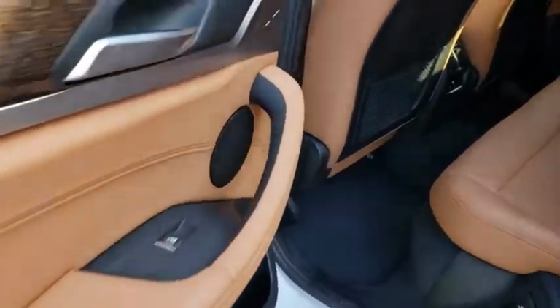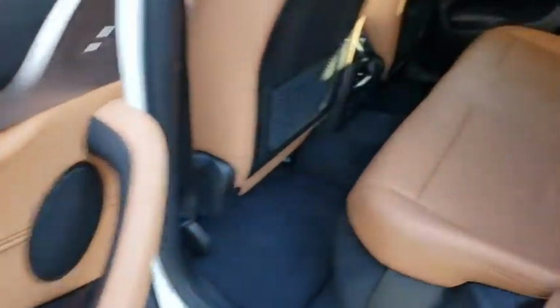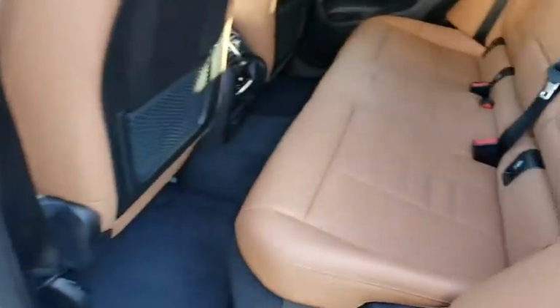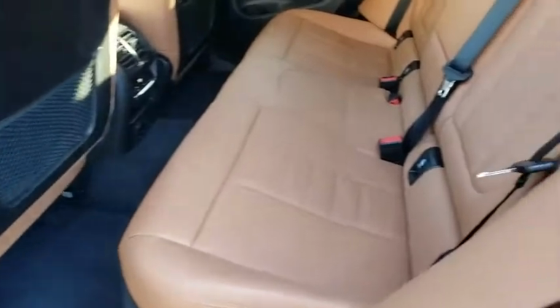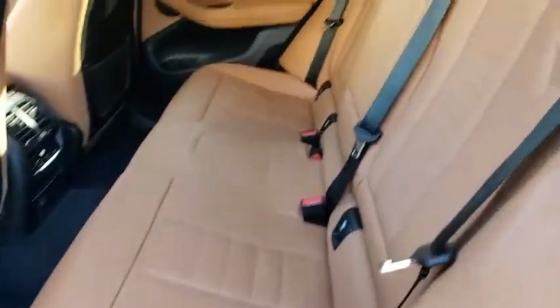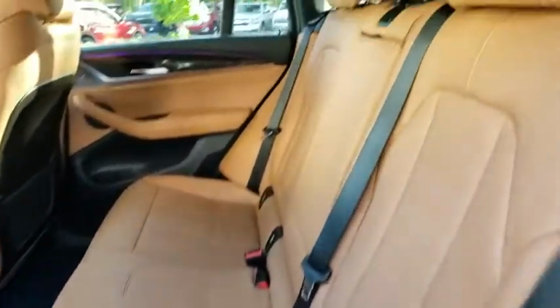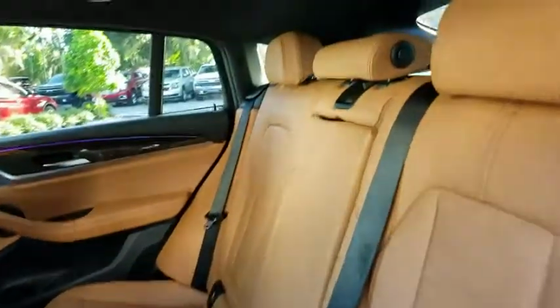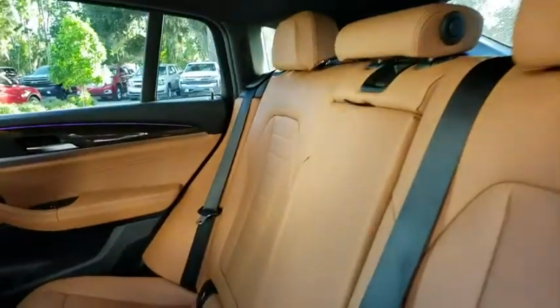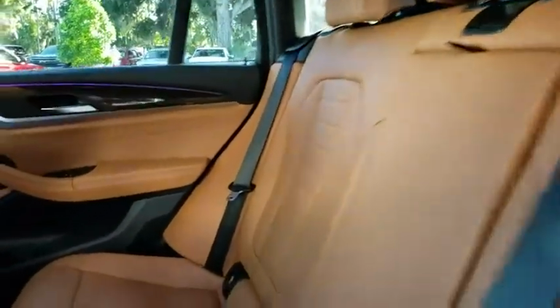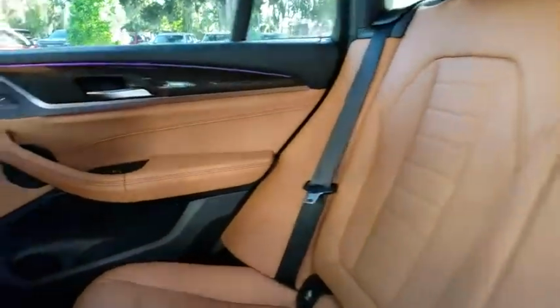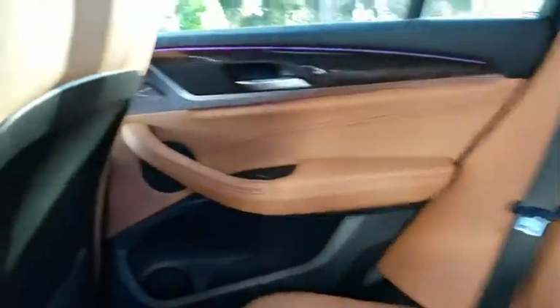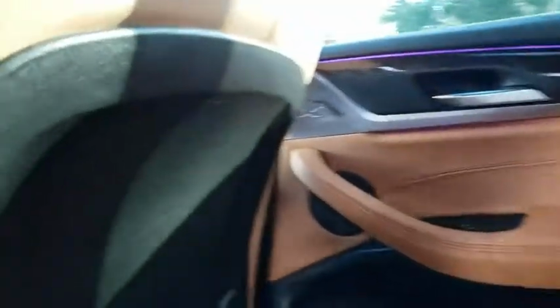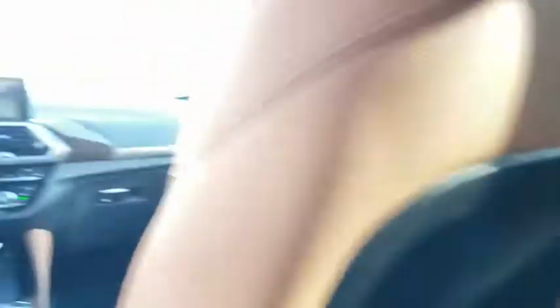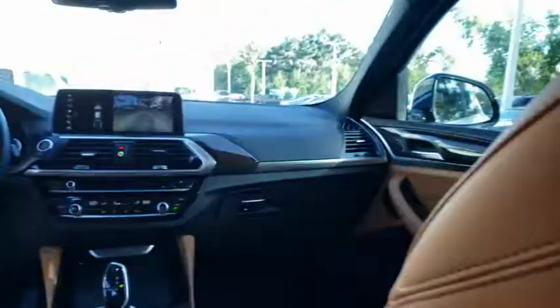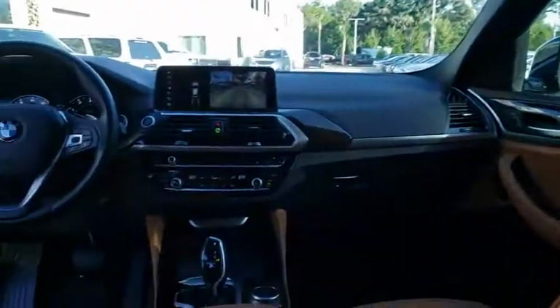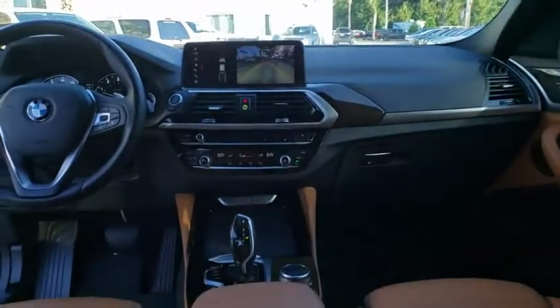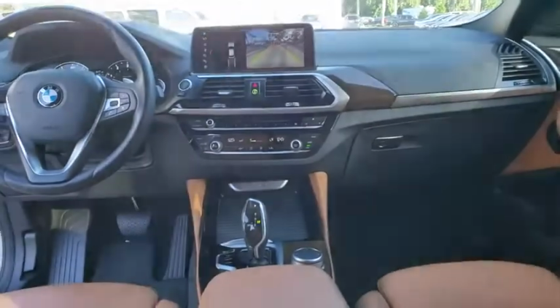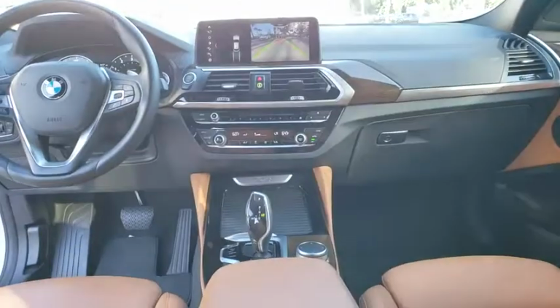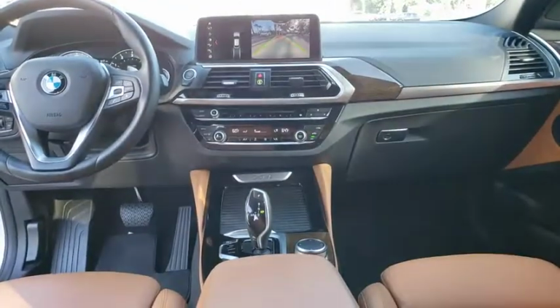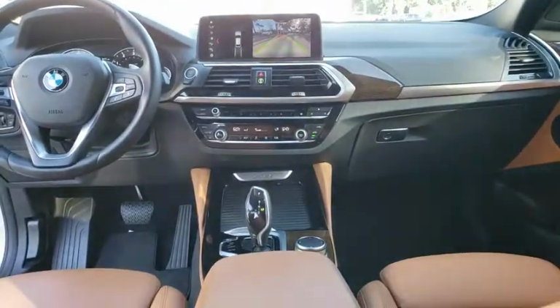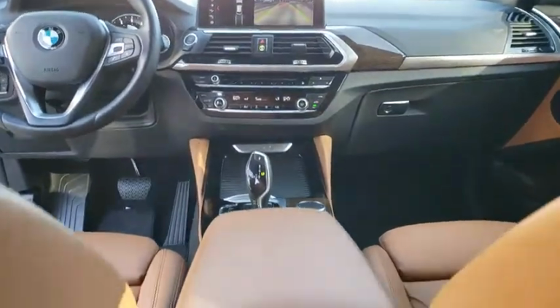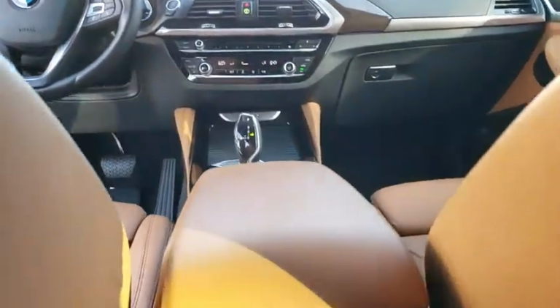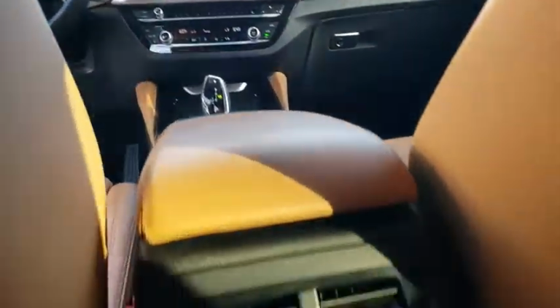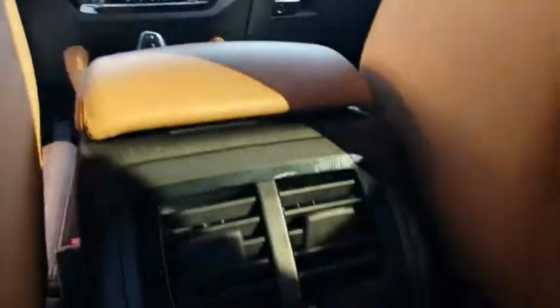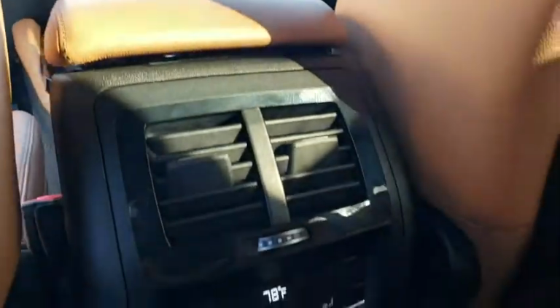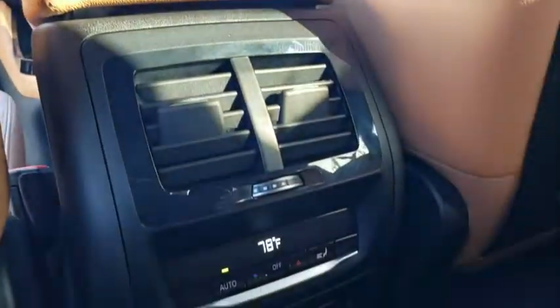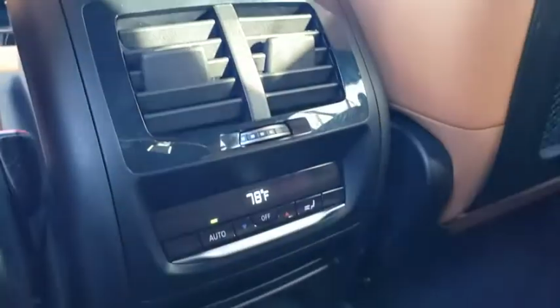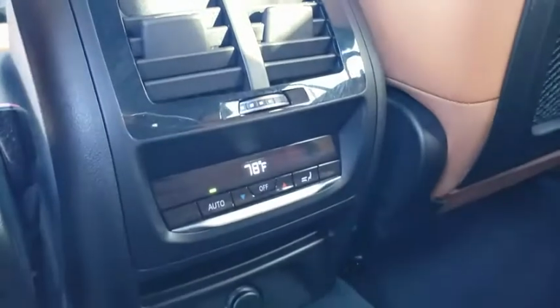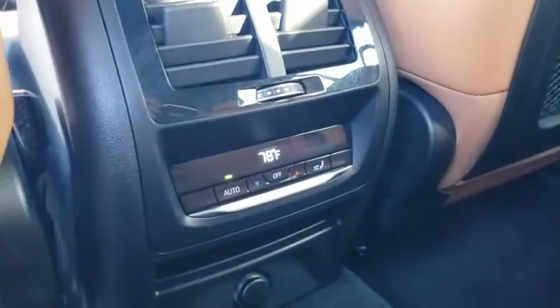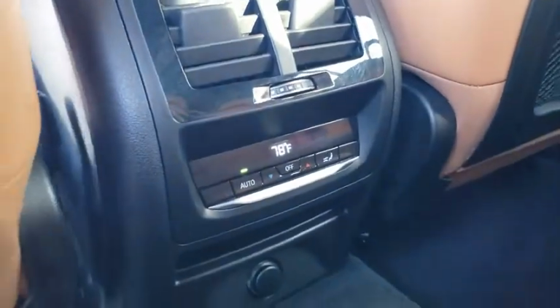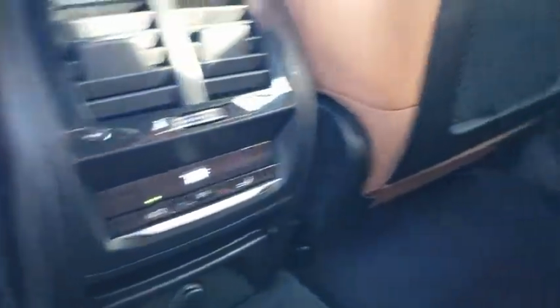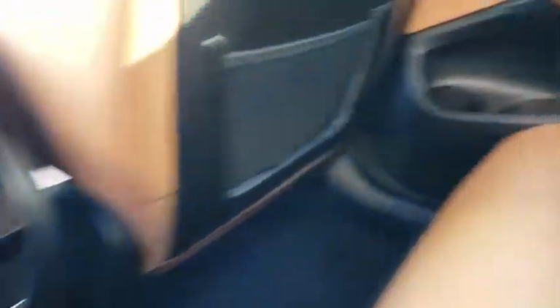Power passenger seat, power liftgate, all-wheel drive, leather-wrapped steering wheel, Bluetooth, power steering, adjustable steering wheel, auto-dimming rear-view mirror, floor mats, cruise control, aluminum wheels, four-wheel disc brakes.